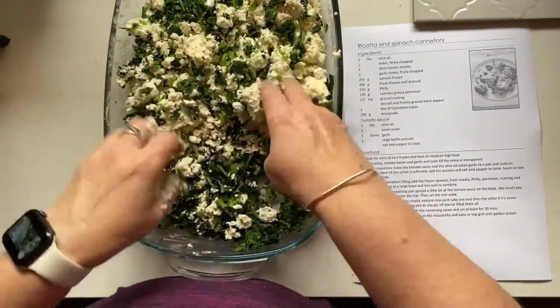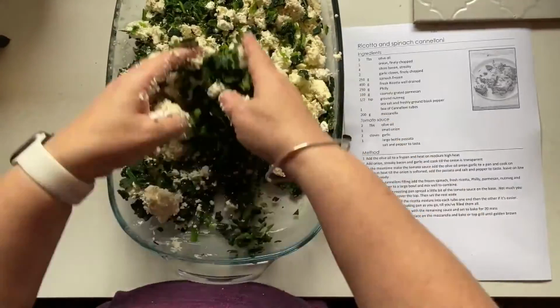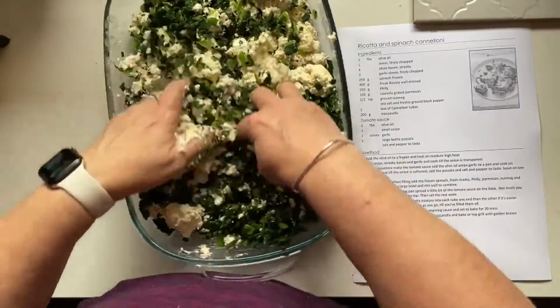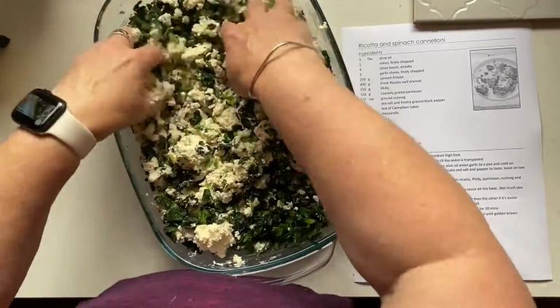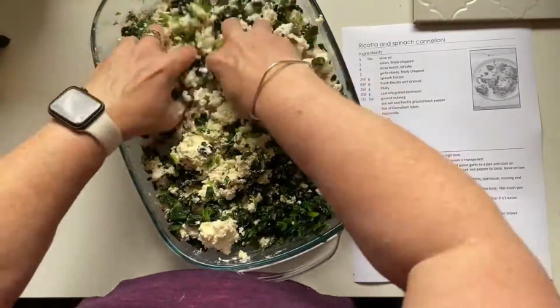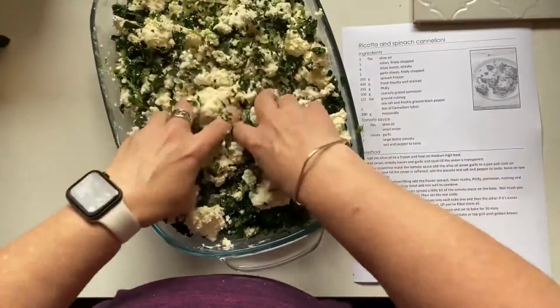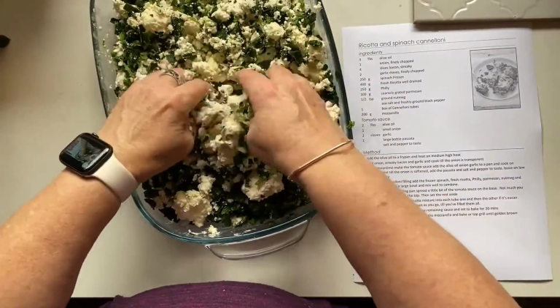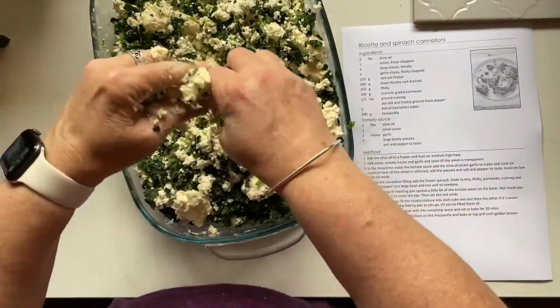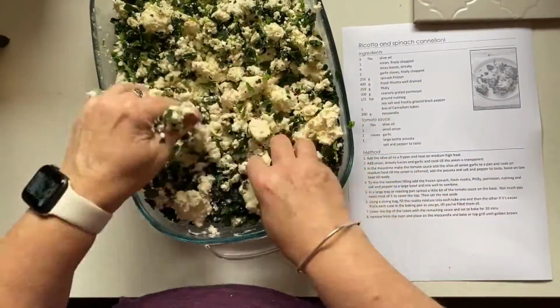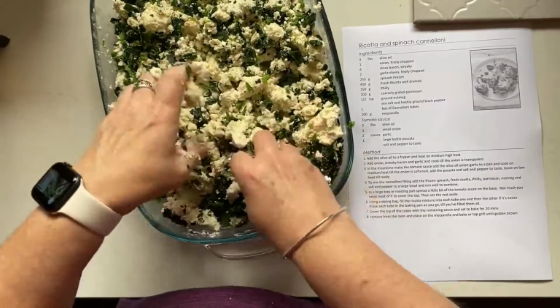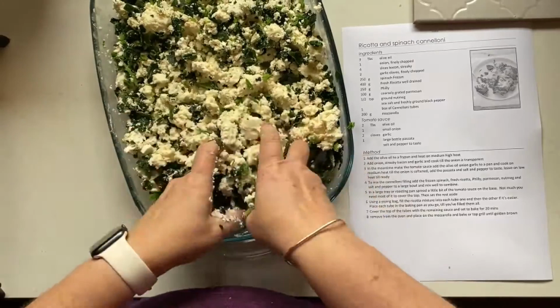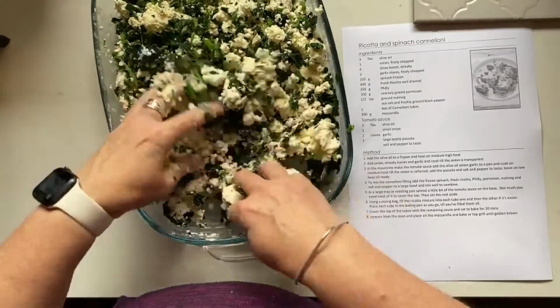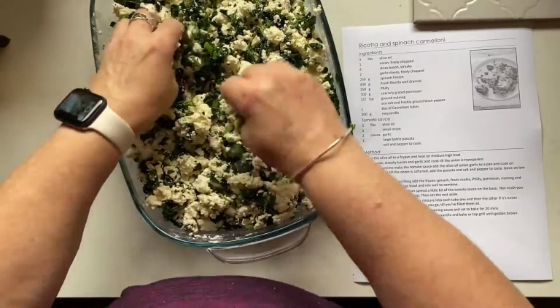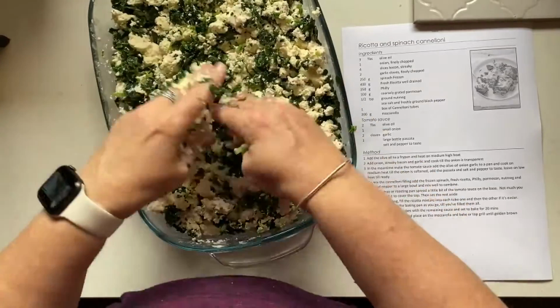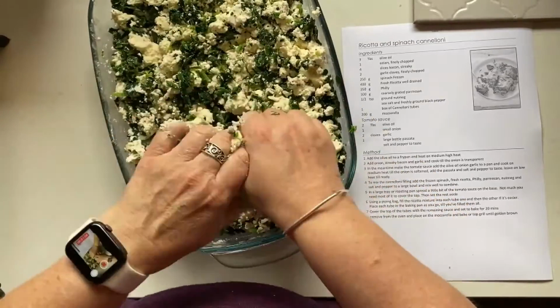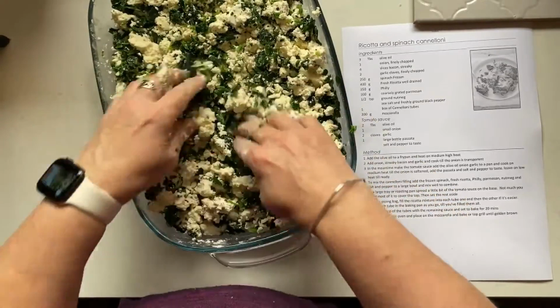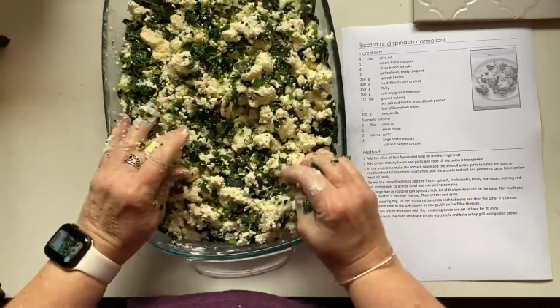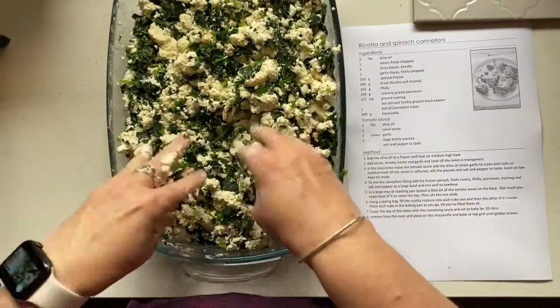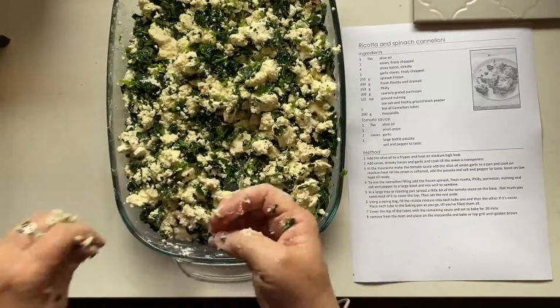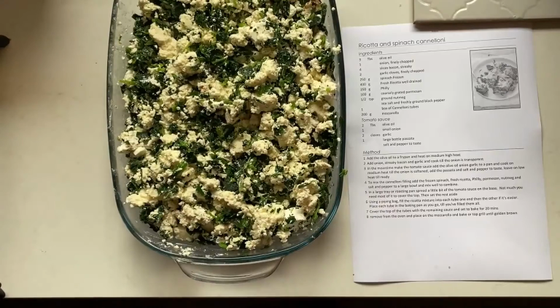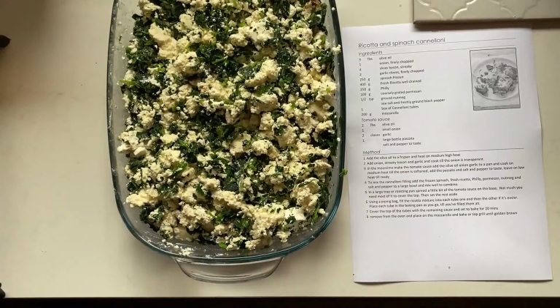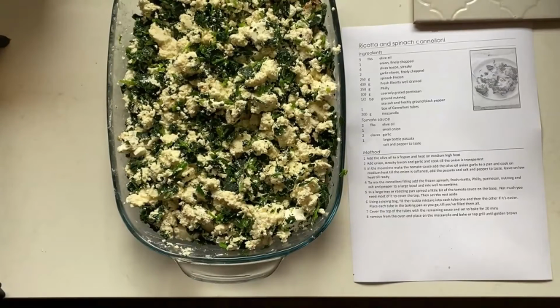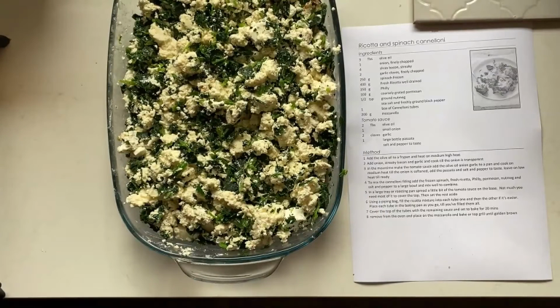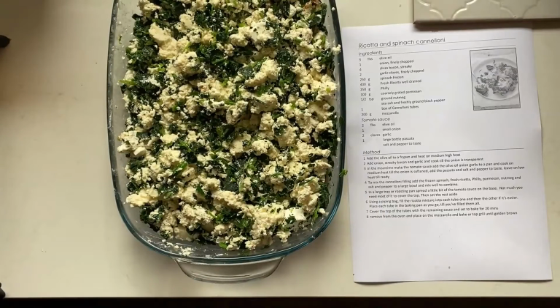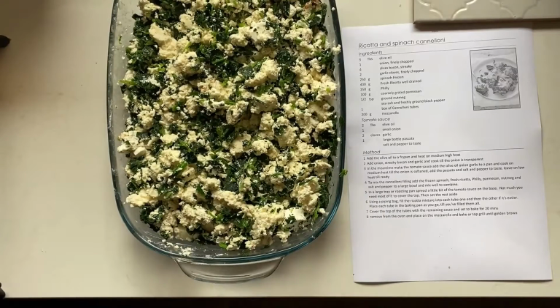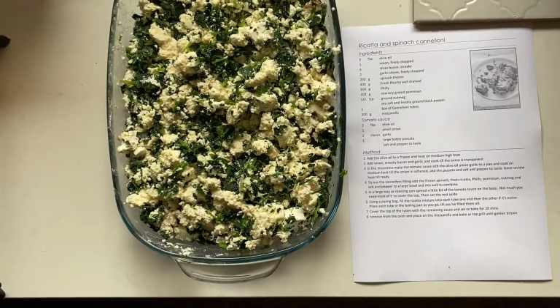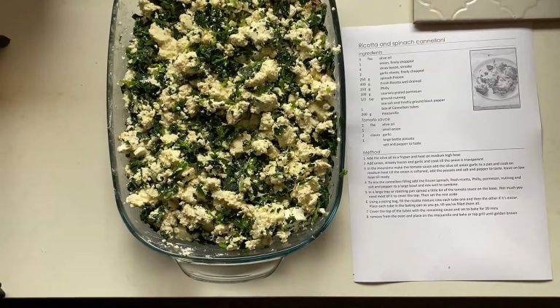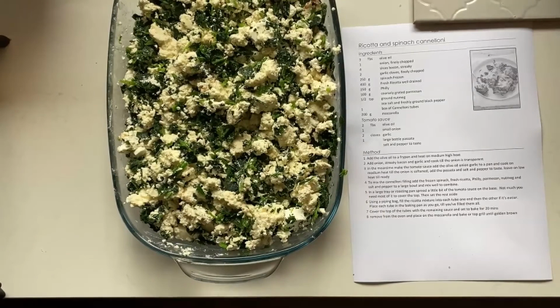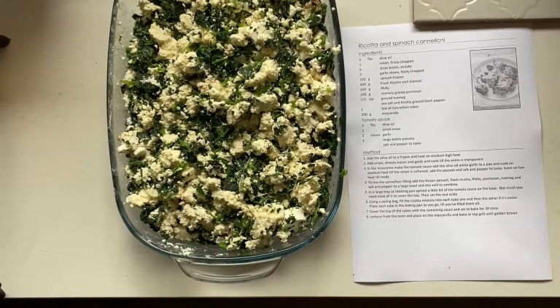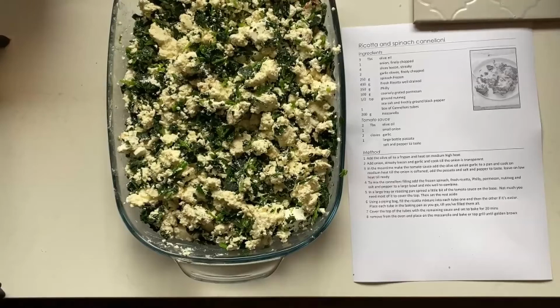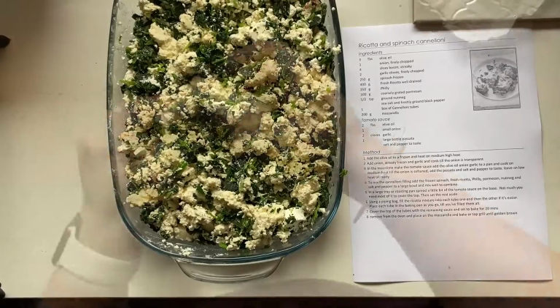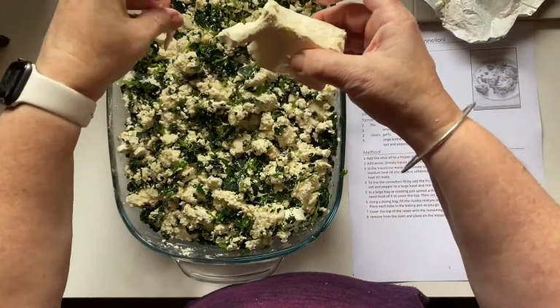A lot of people think that this is a really difficult dish to make but it's not. It's so simple and I make a double batch every time. Sometimes it's a triple batch depending on who's going to be here for dinner, because I can bake it off and freeze it and have it whenever I want.